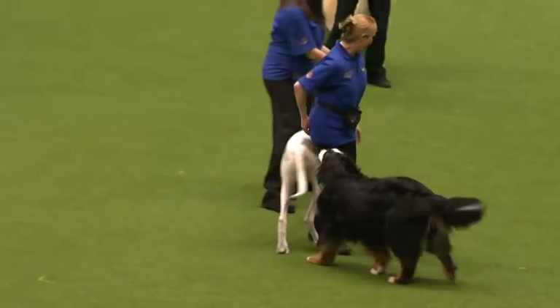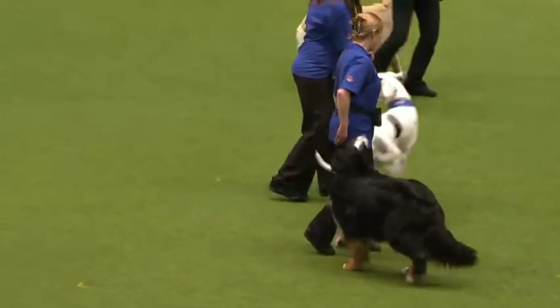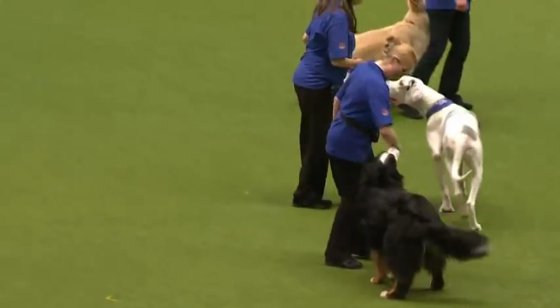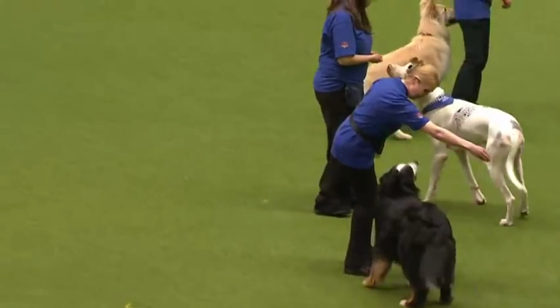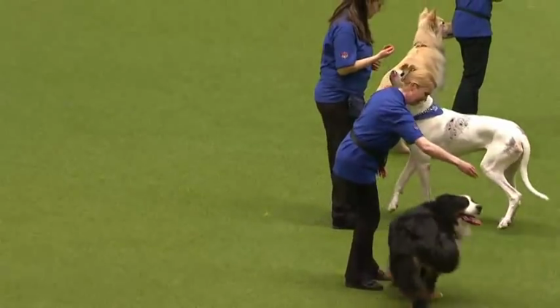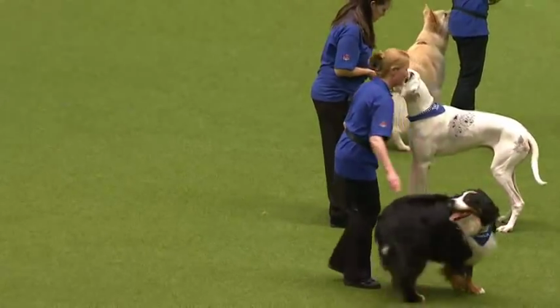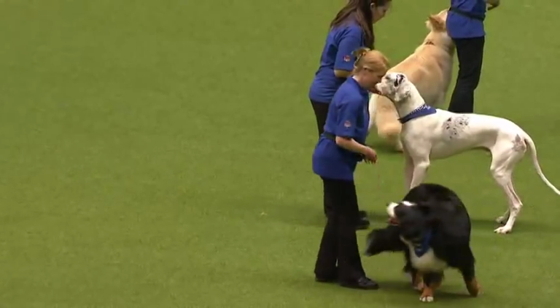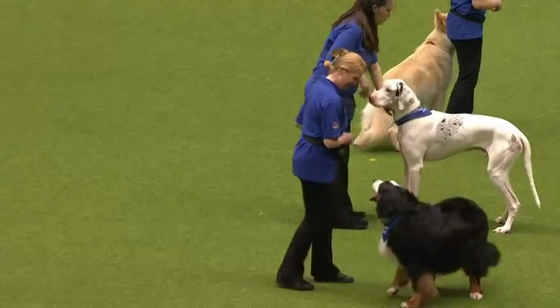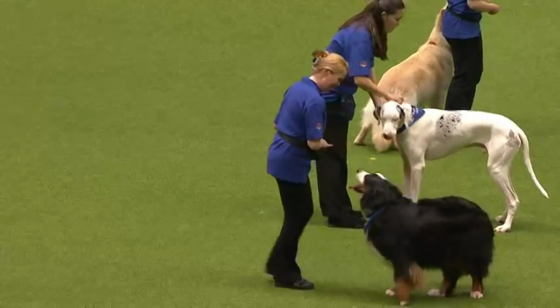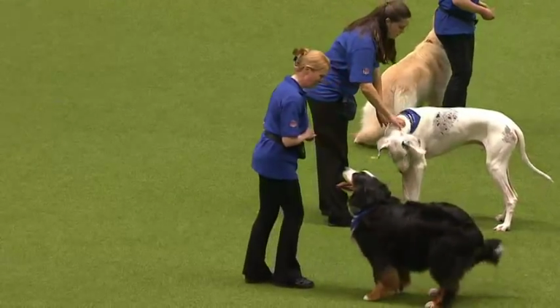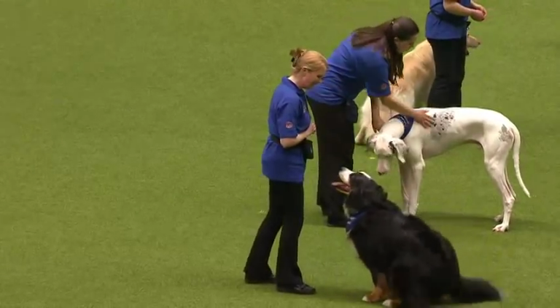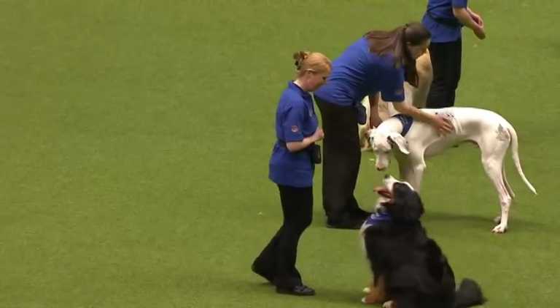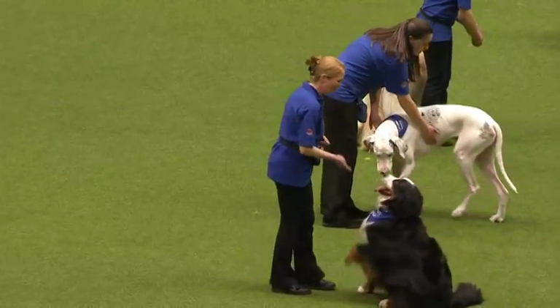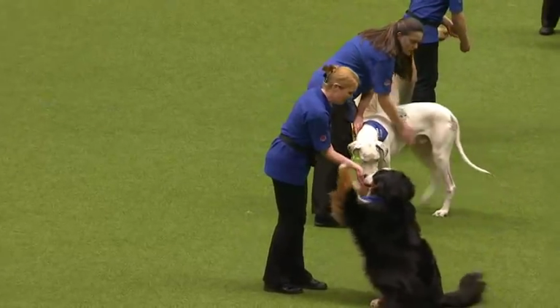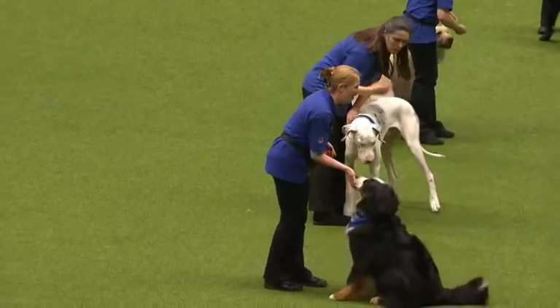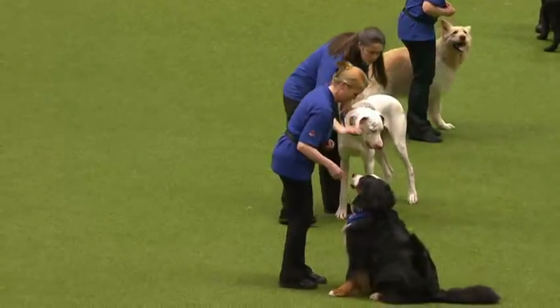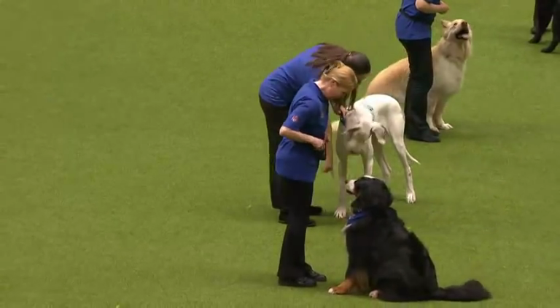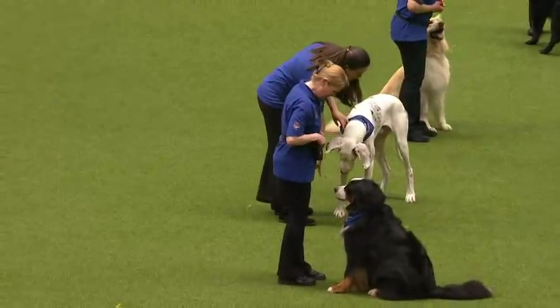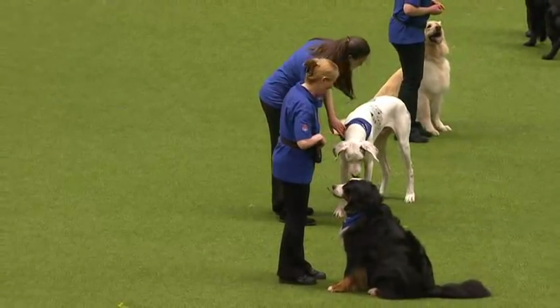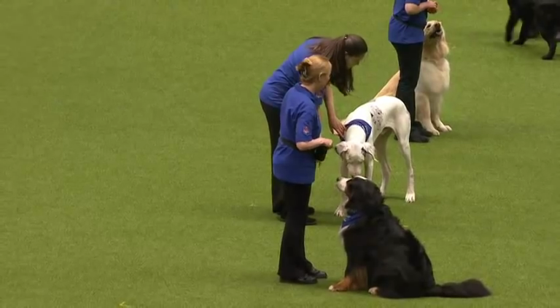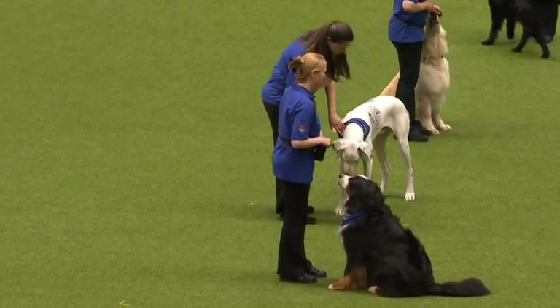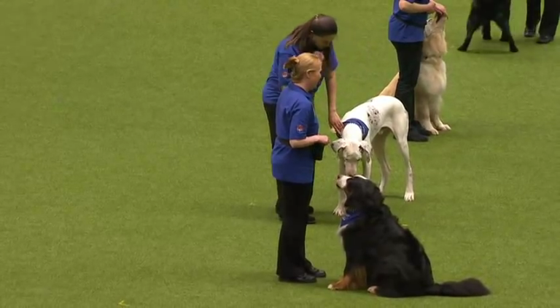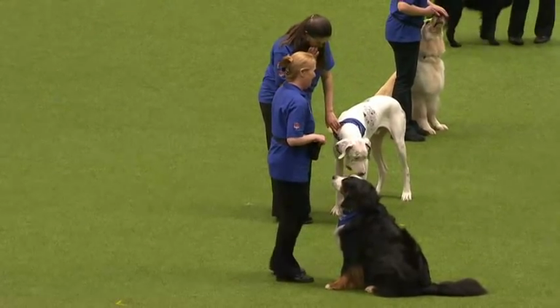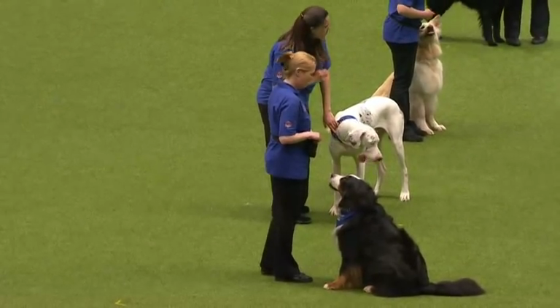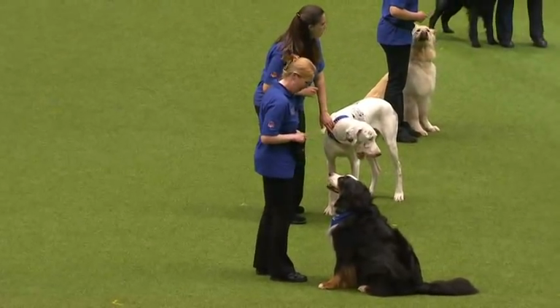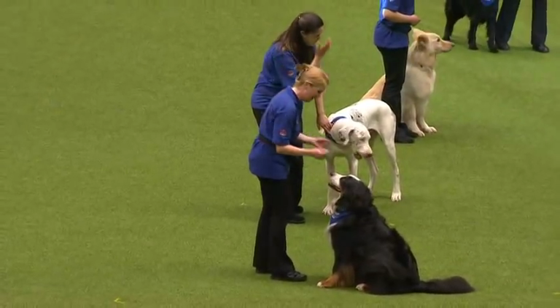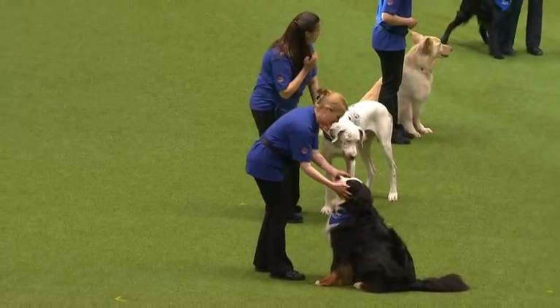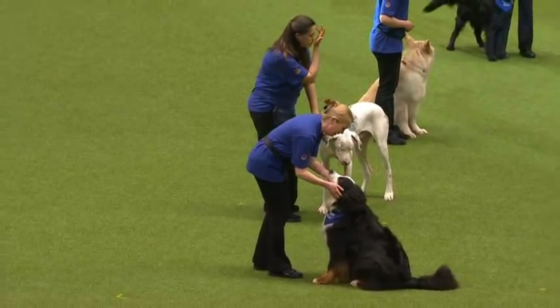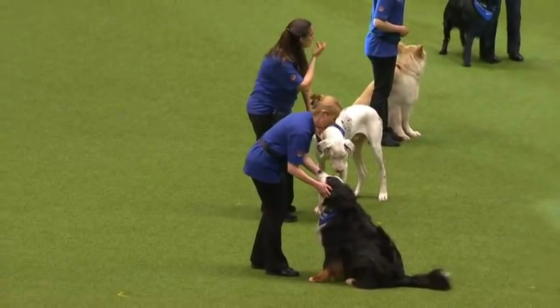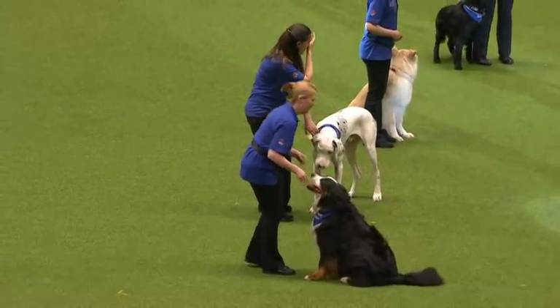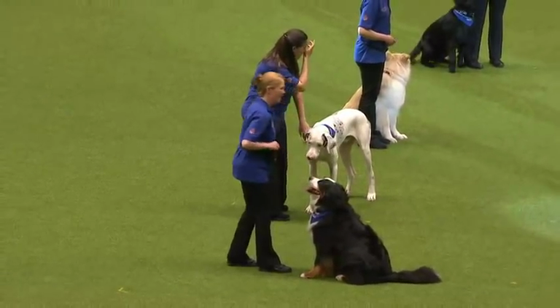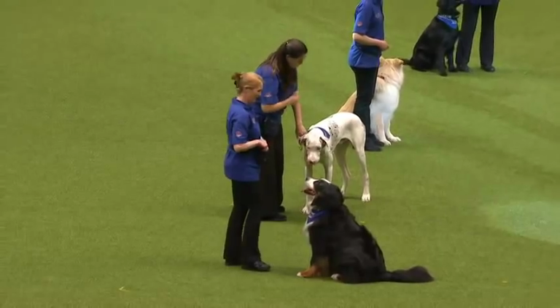They're all maintaining a heel position. We've got the flat coat there doing some heel work and doing a pivot. Then we've got the freestyle division — now freestyle is anything but heel work, so you can see what these handlers are going to do.